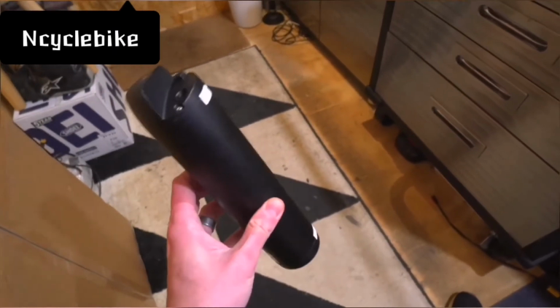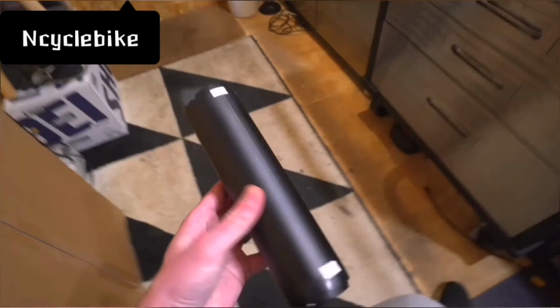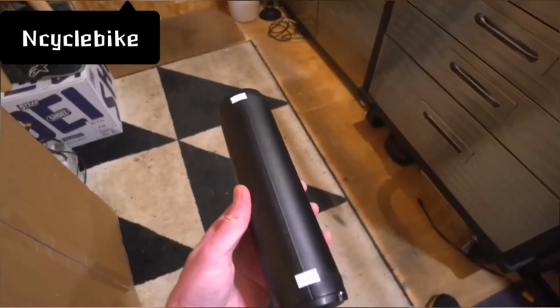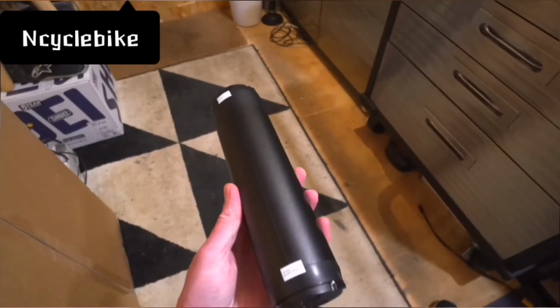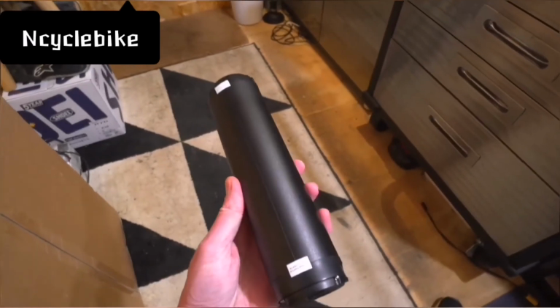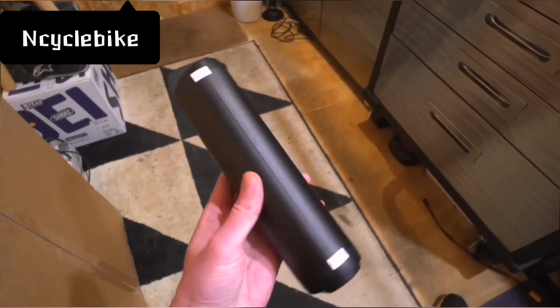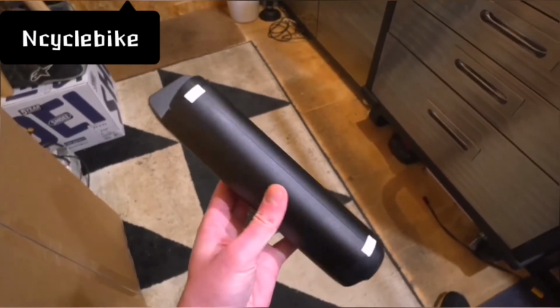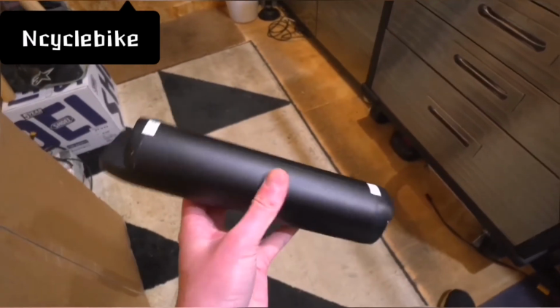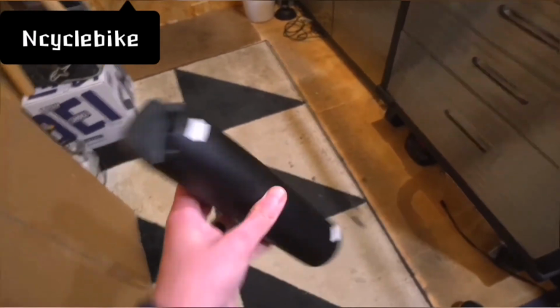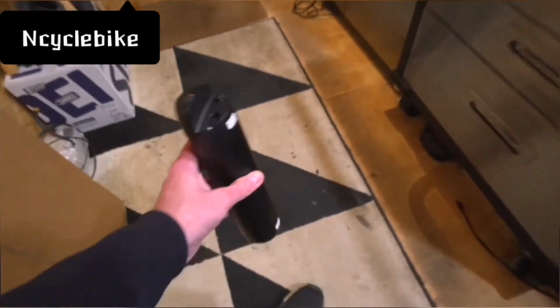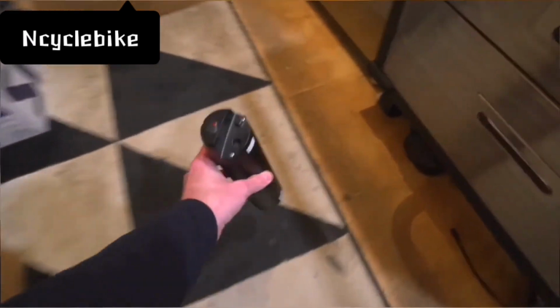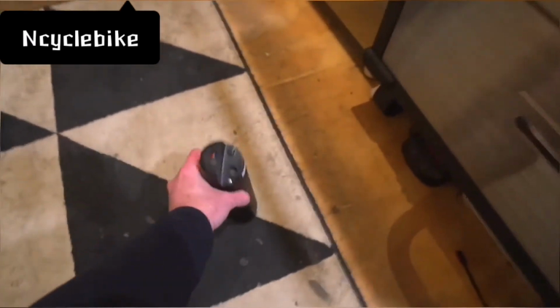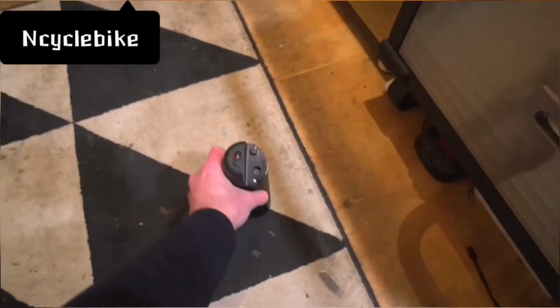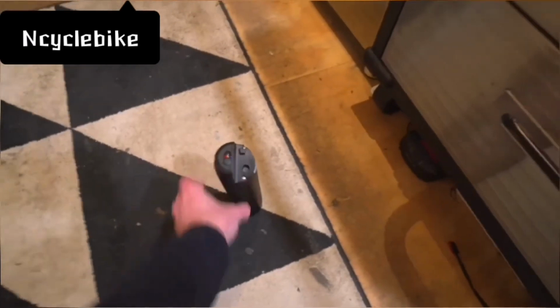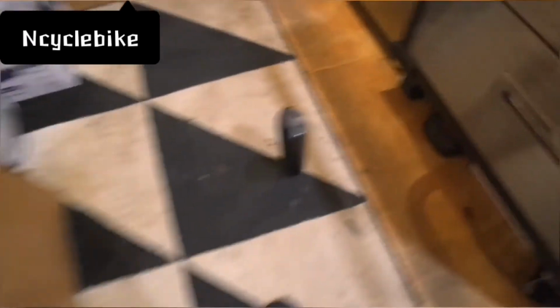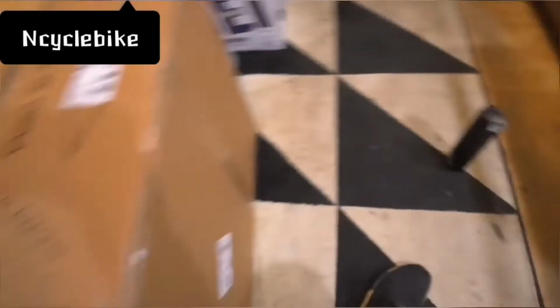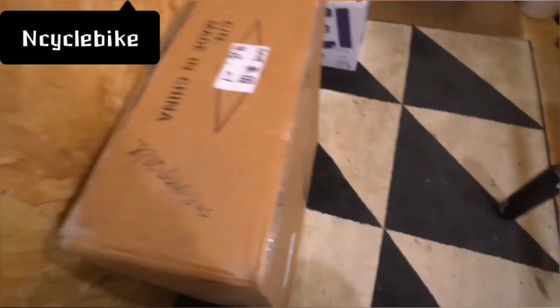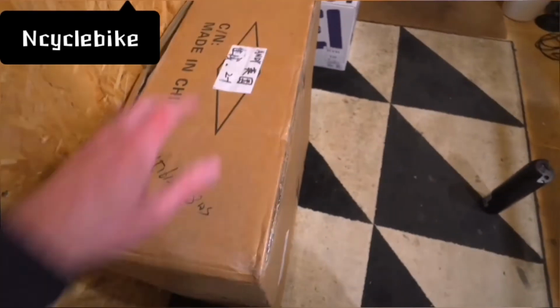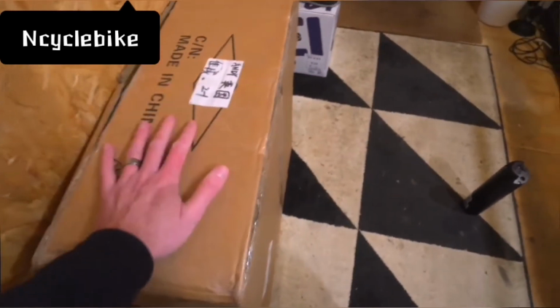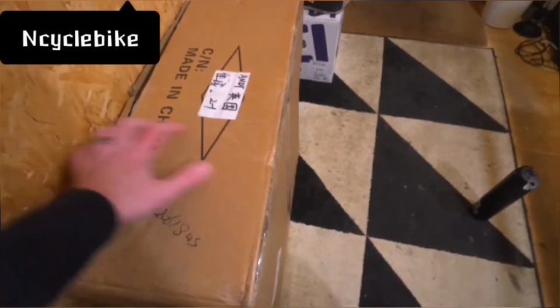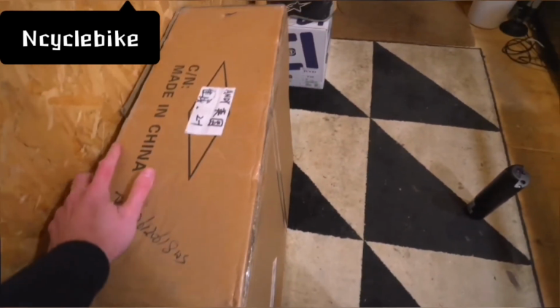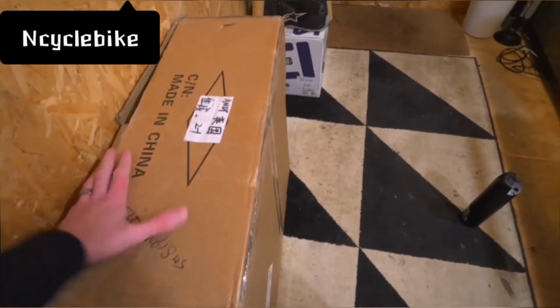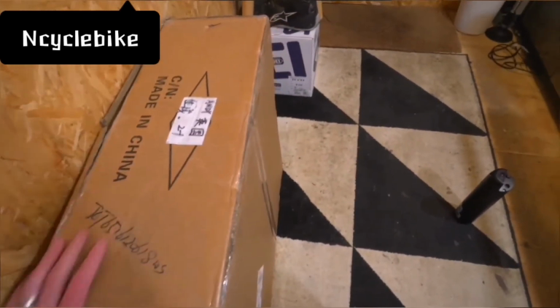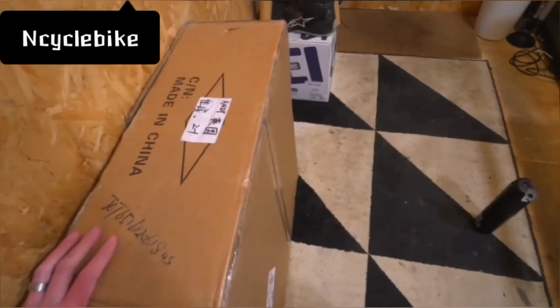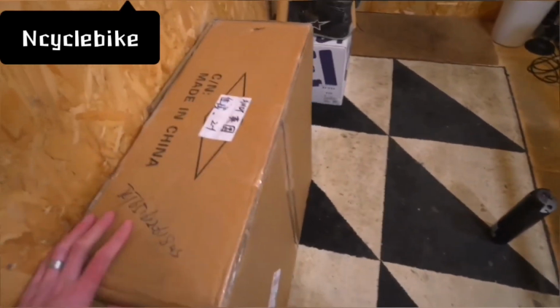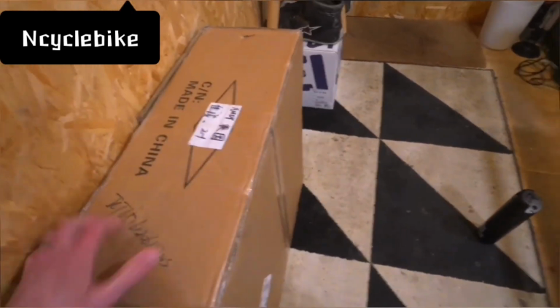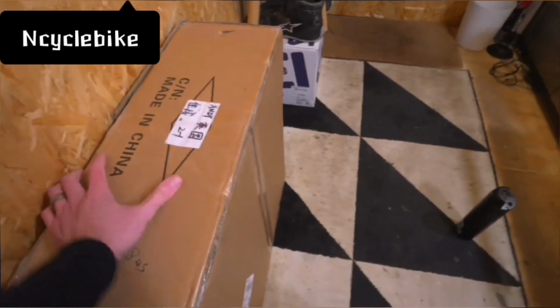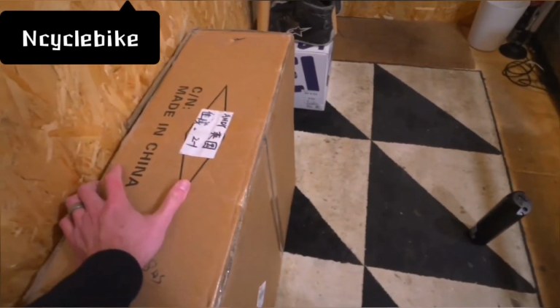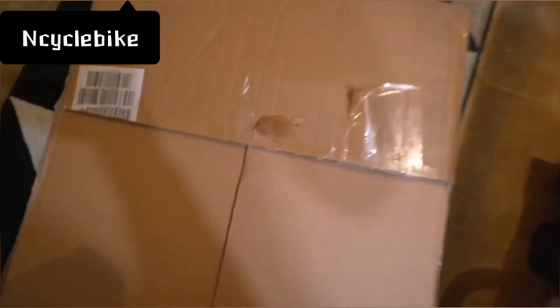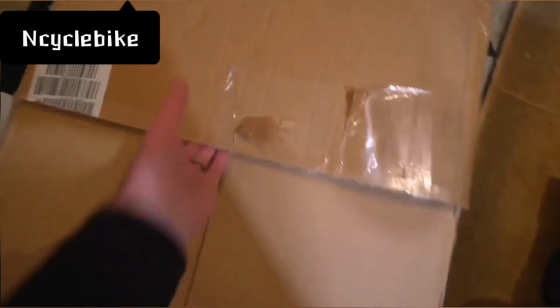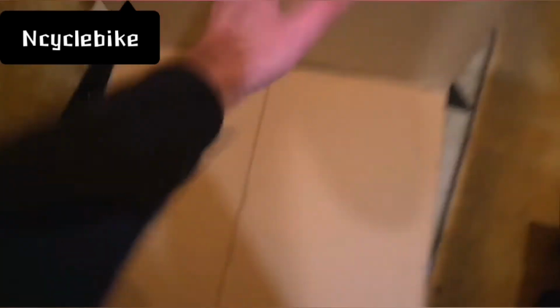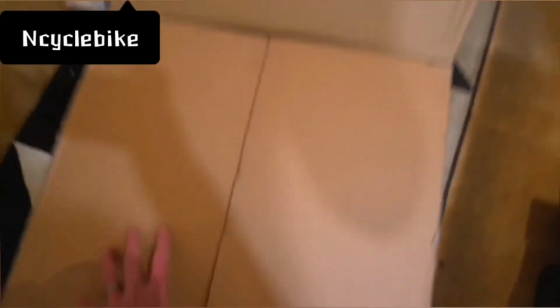We're going to be doing the 250 watt road legal kits as well as the super high power ones, and that is what's in this box here — one of the samples that we've been working on. So let's have a look at what's inside.